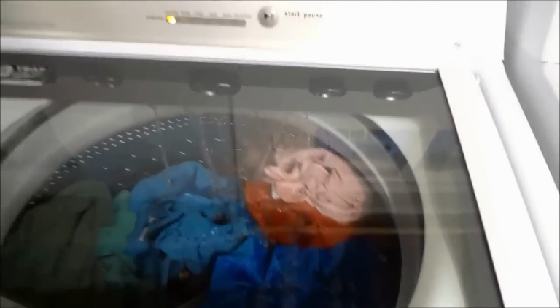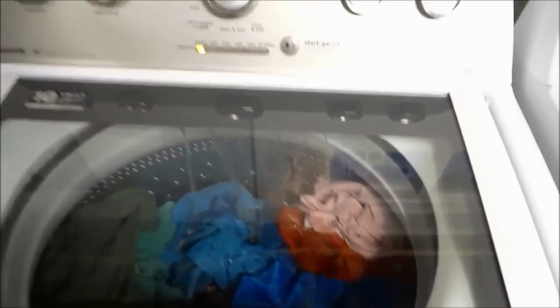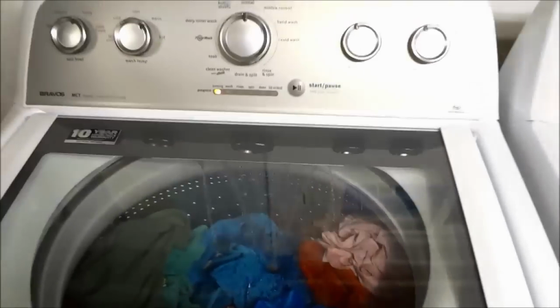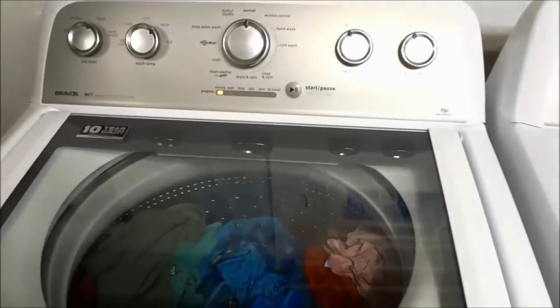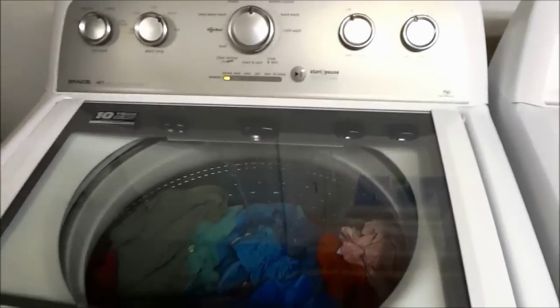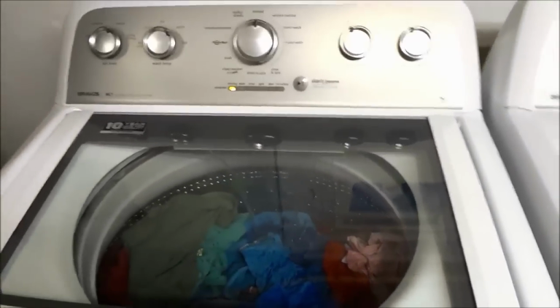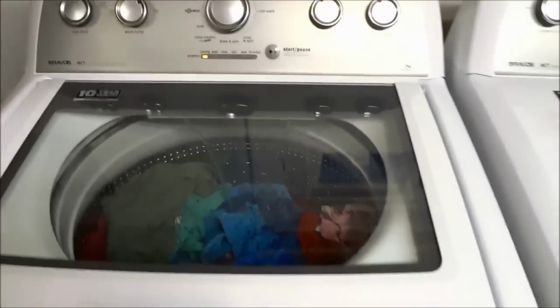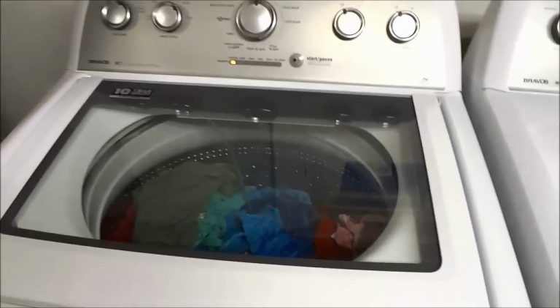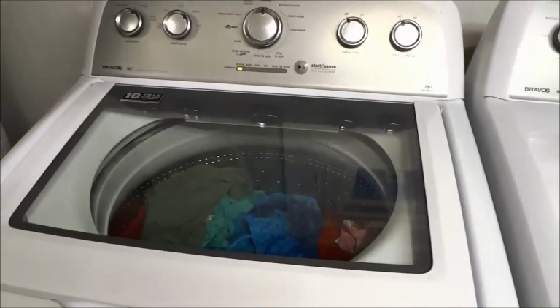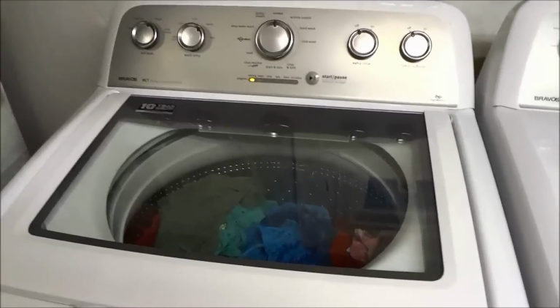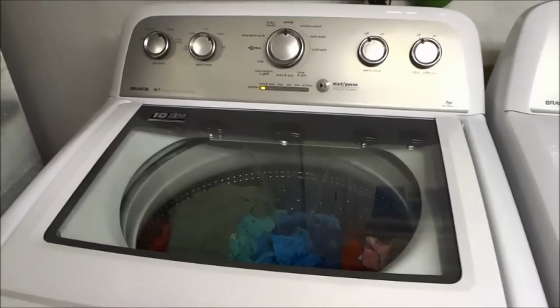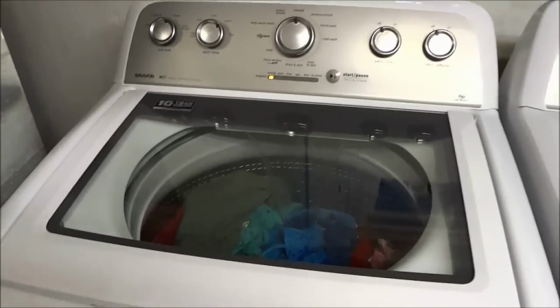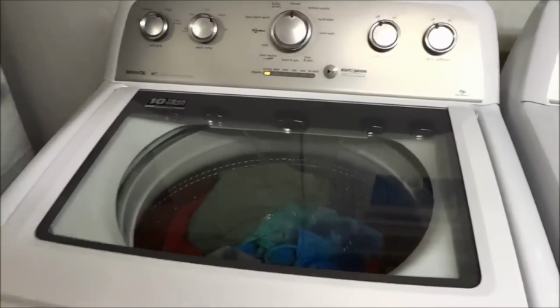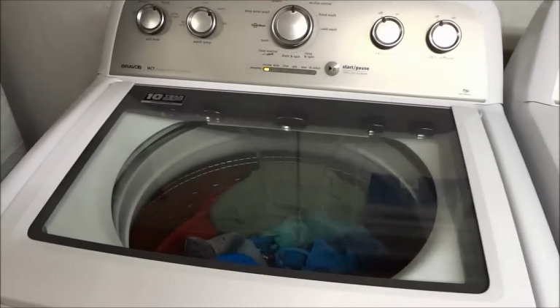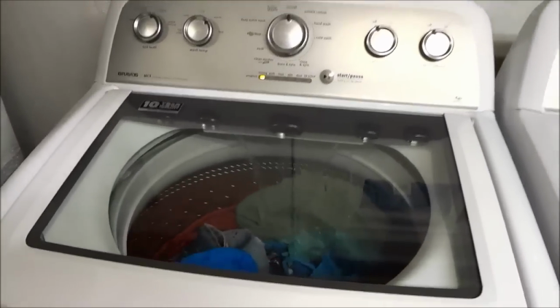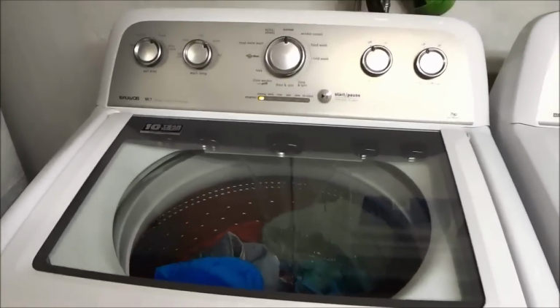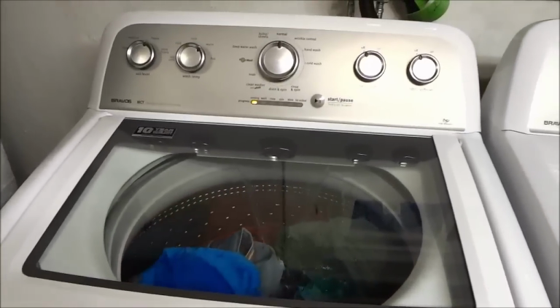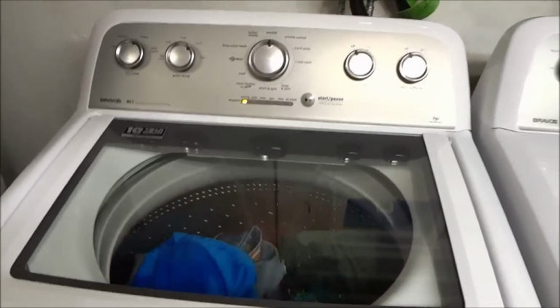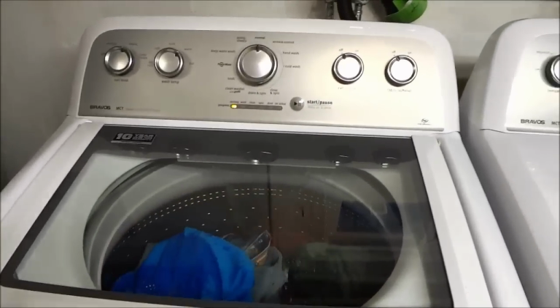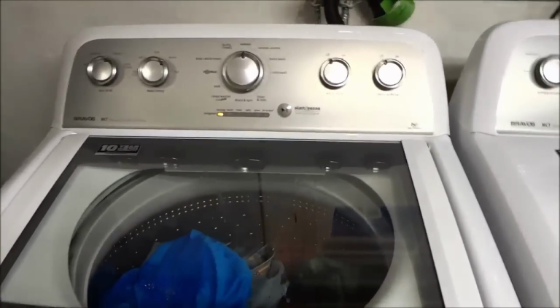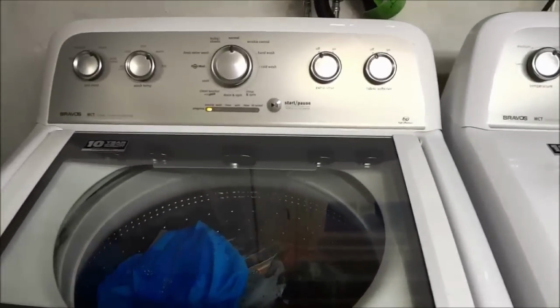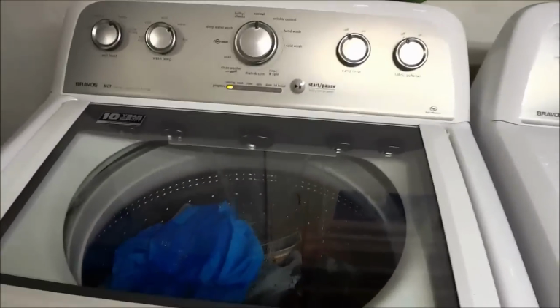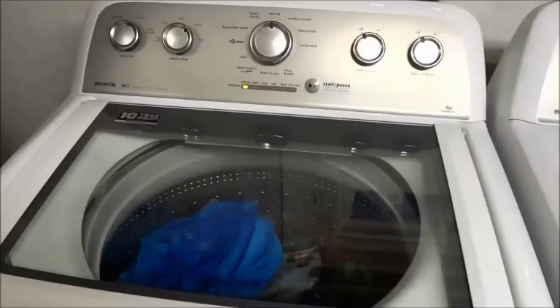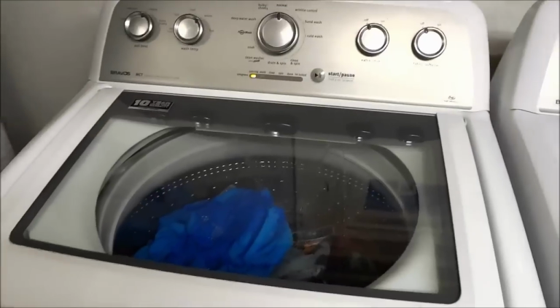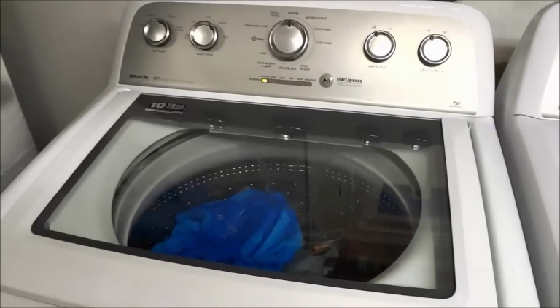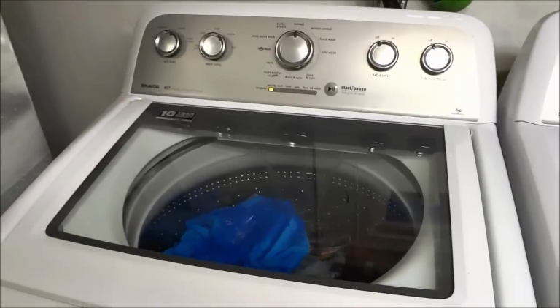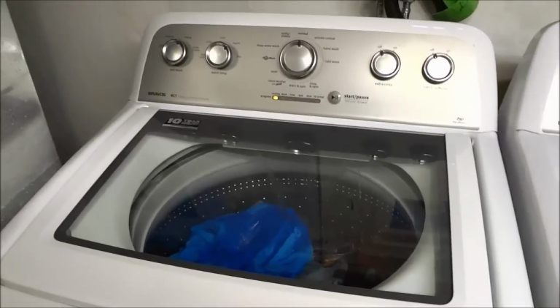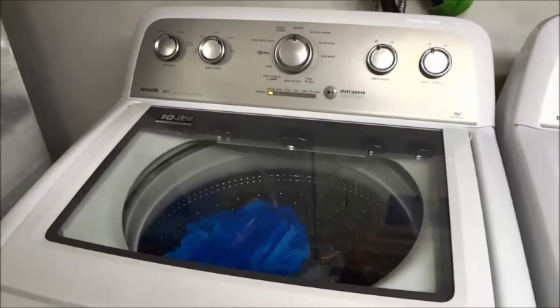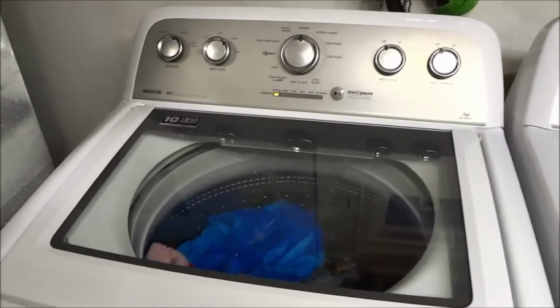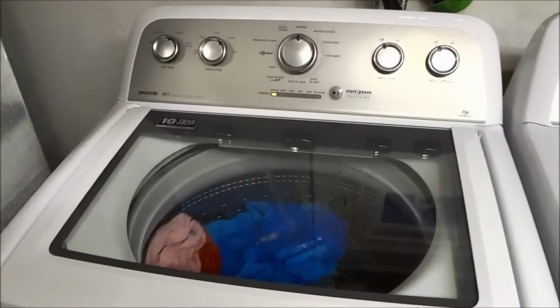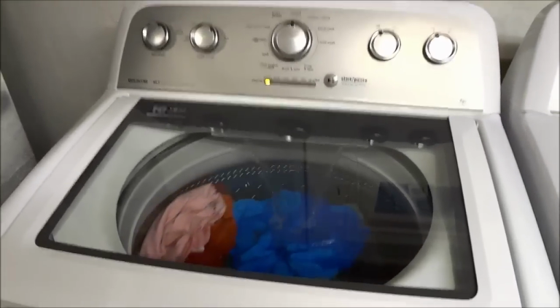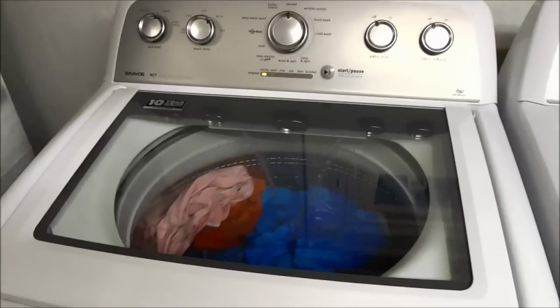That's basically it — it's a fairly simple process. In this video, I have provided you with step-by-step instructions to show you how to use a washer.